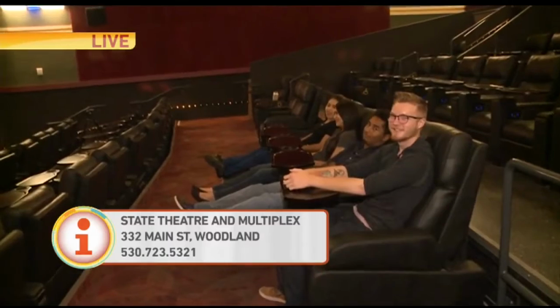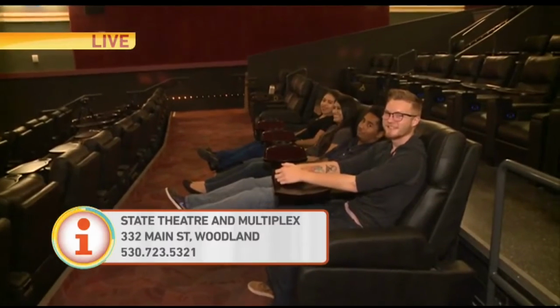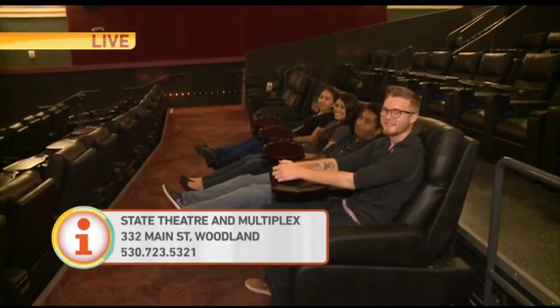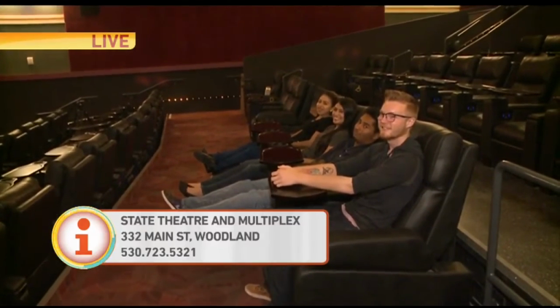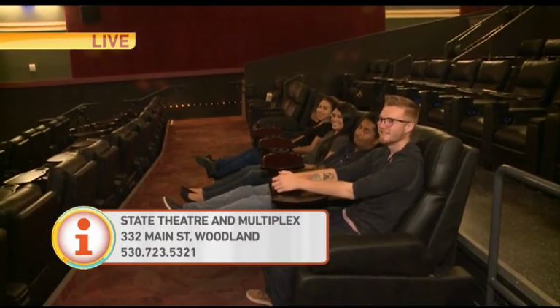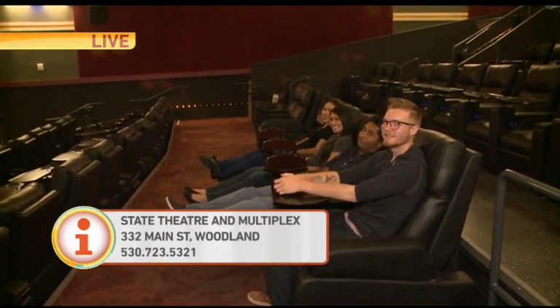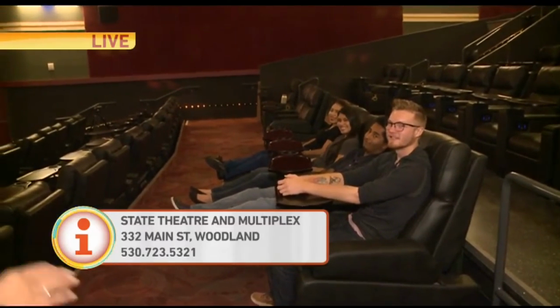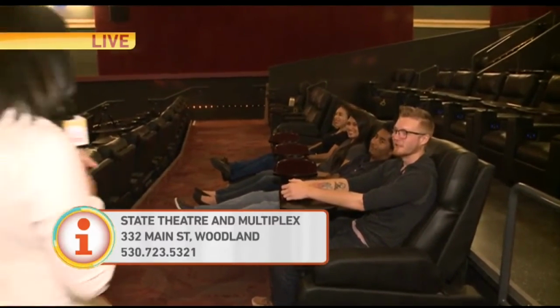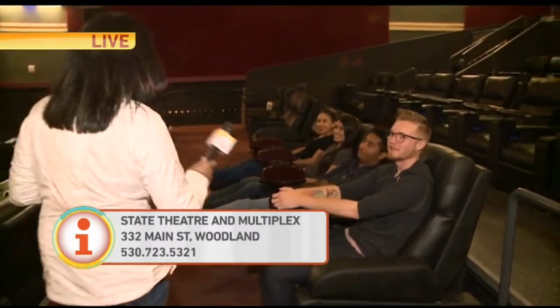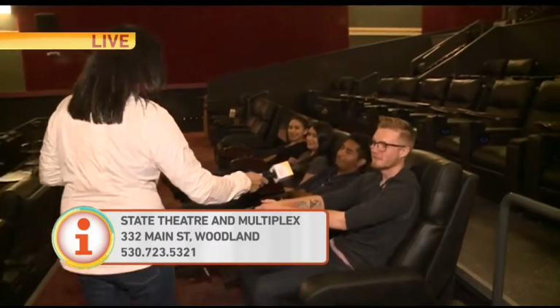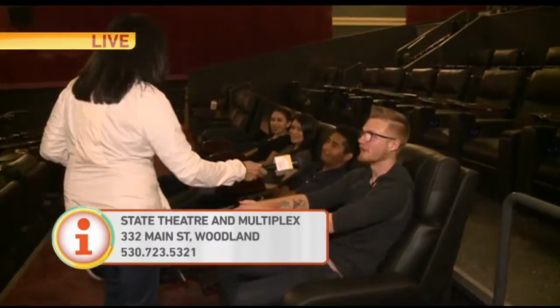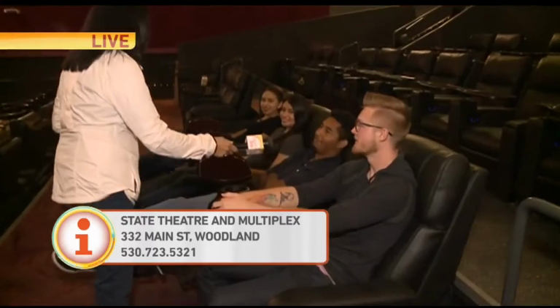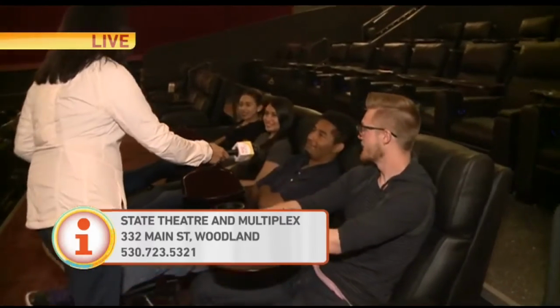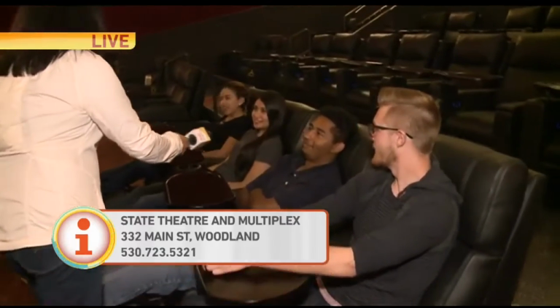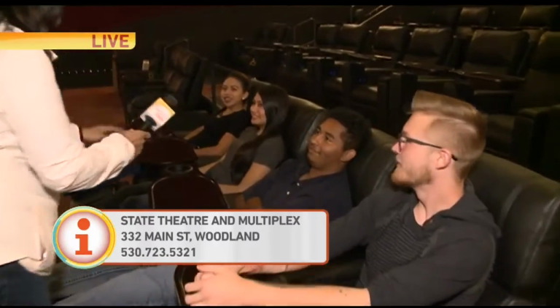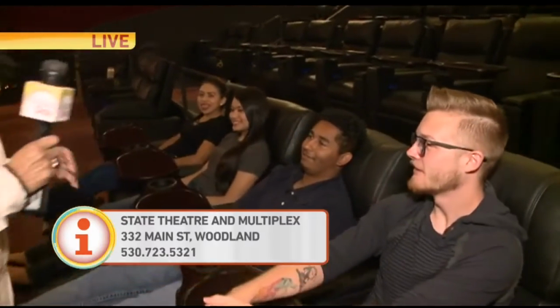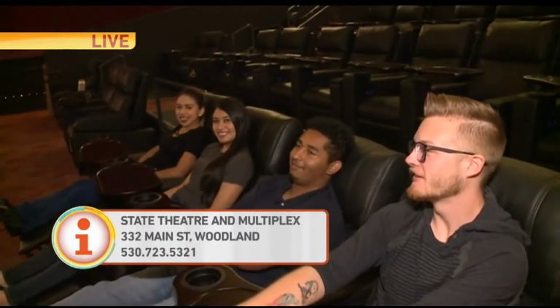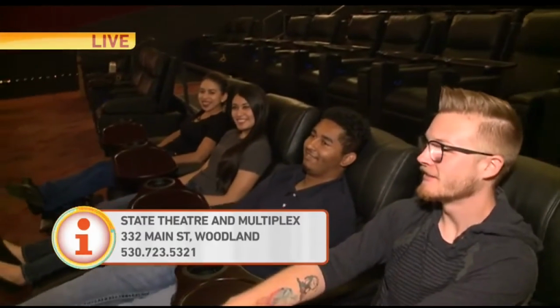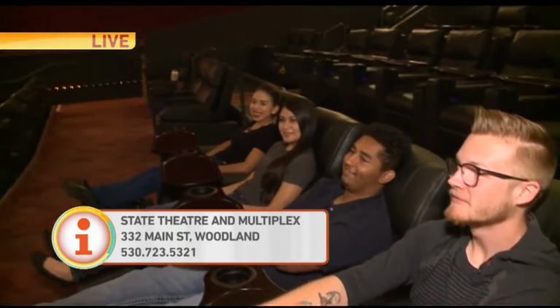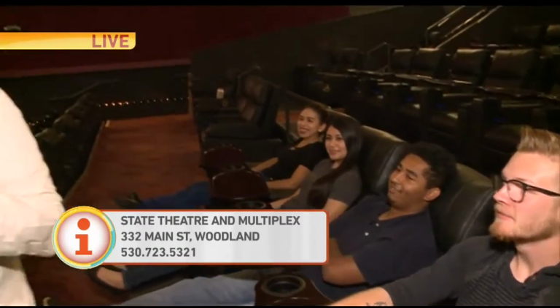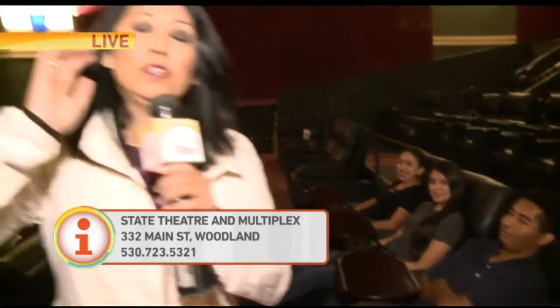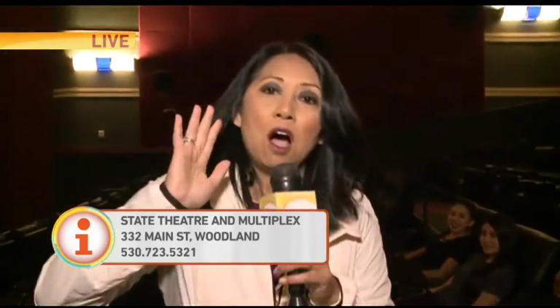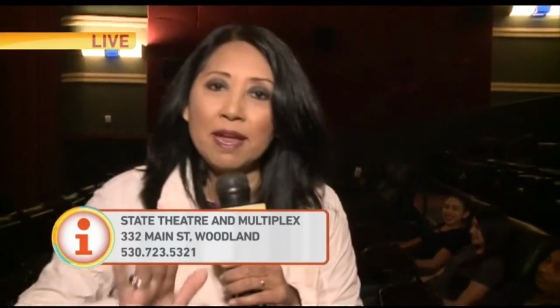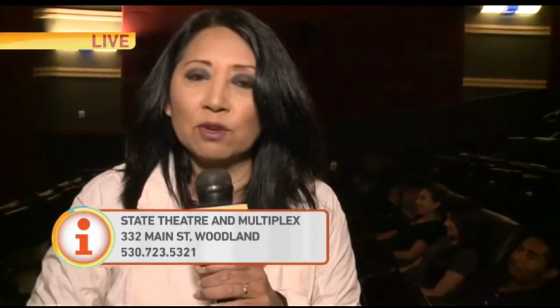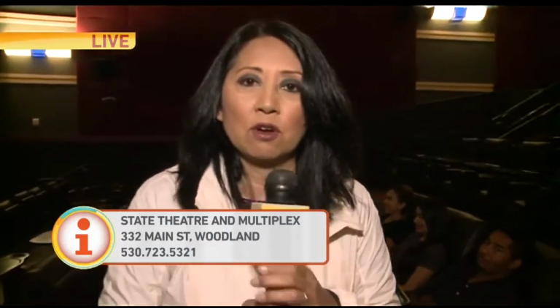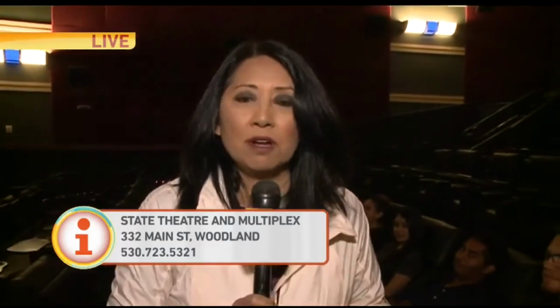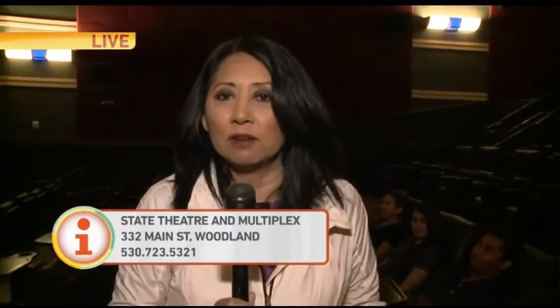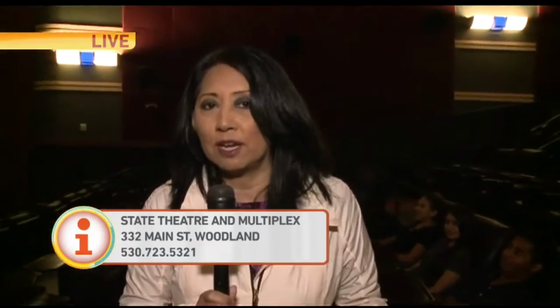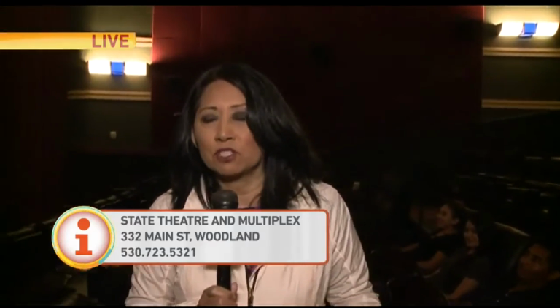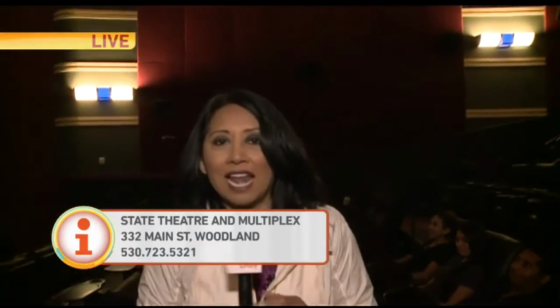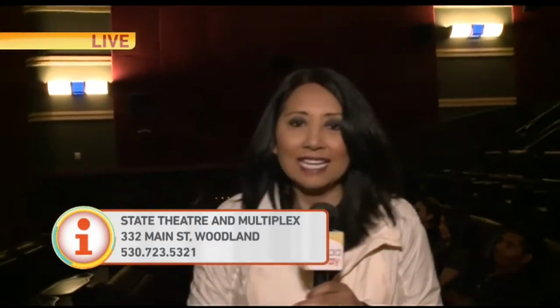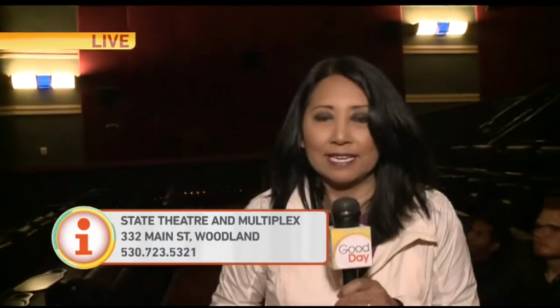Thursday, July 6th. Are you comfy? Very! They love it. So this is the new Woodland on Main Street — come on down, come check it out because it's going to be lots and lots of fun.